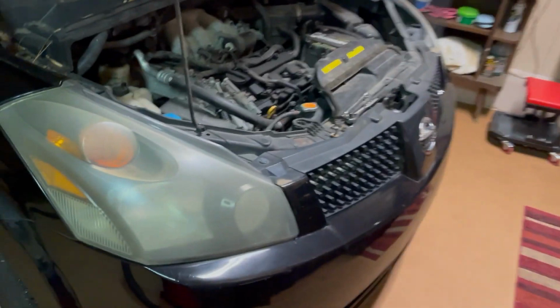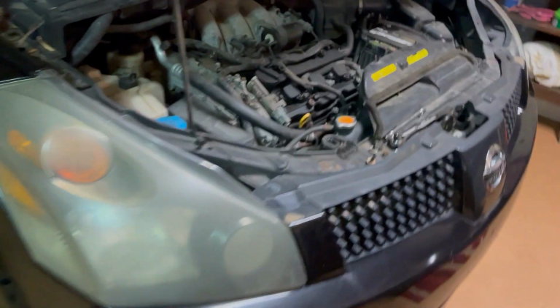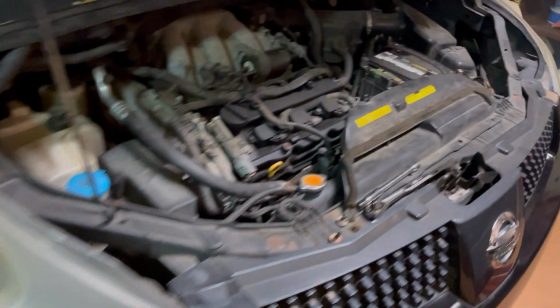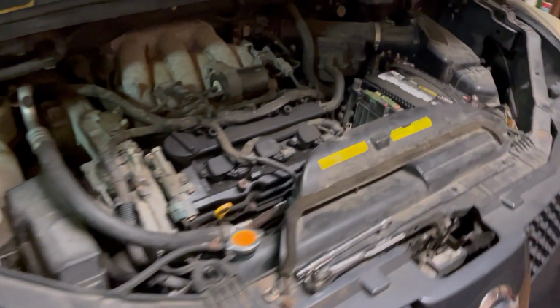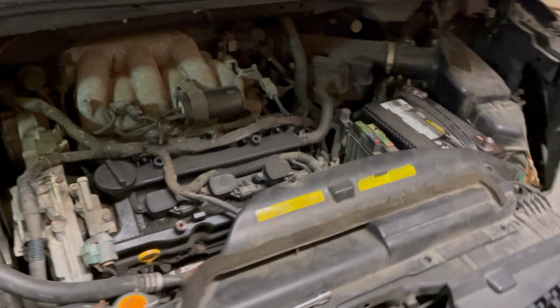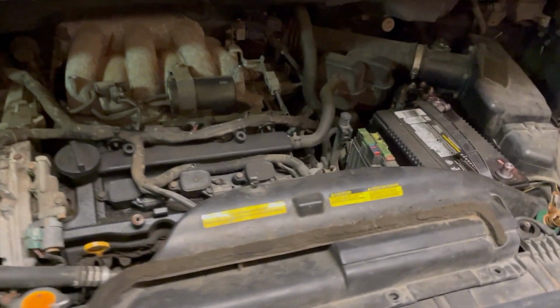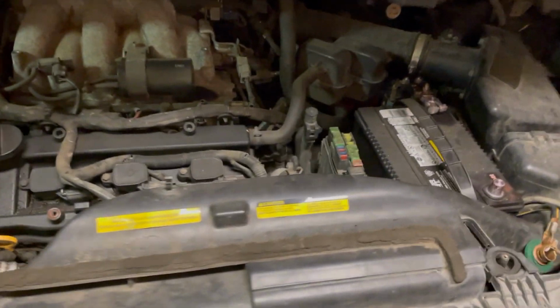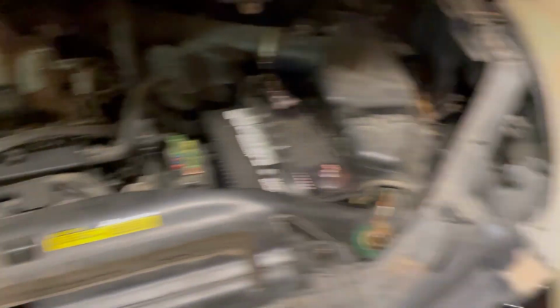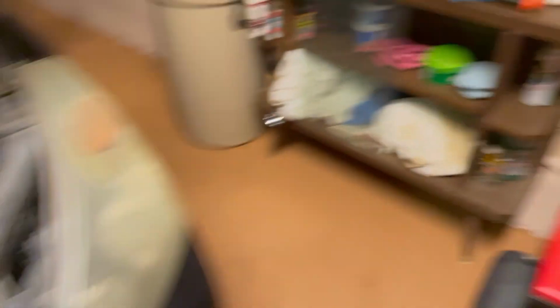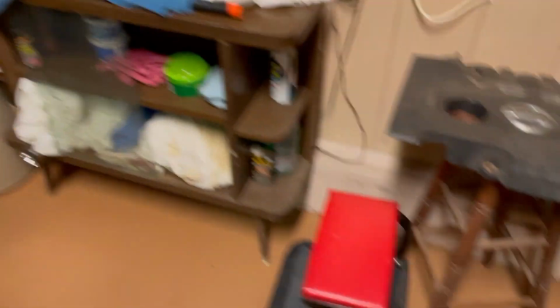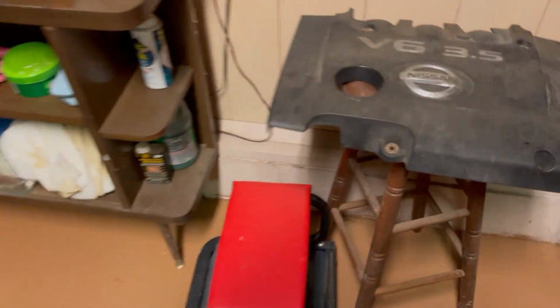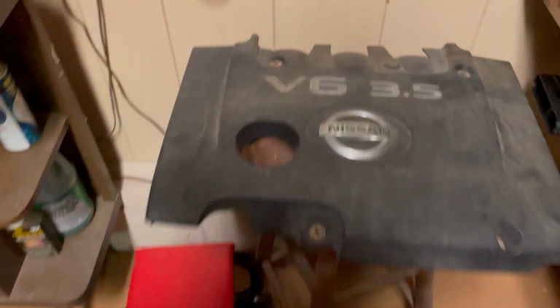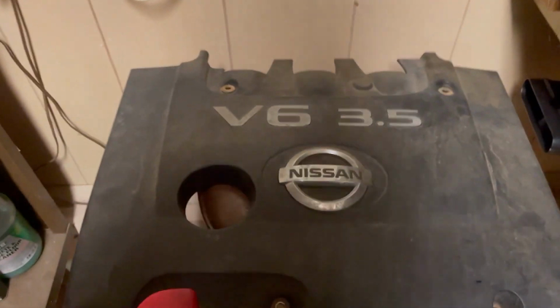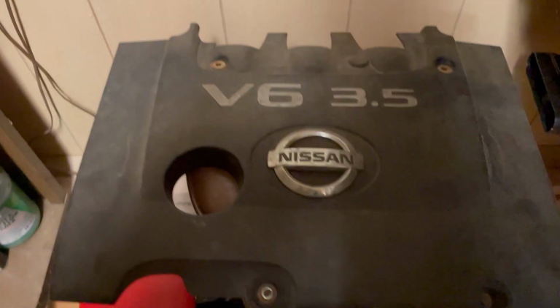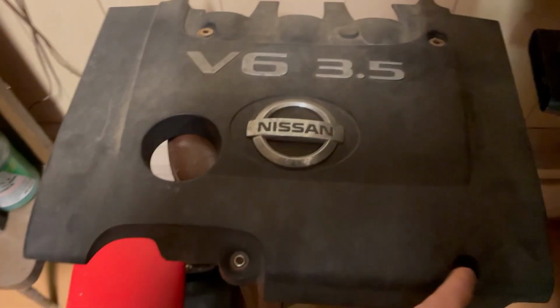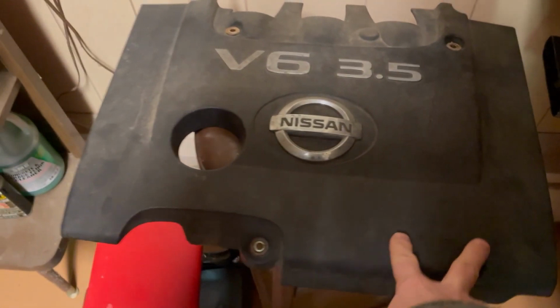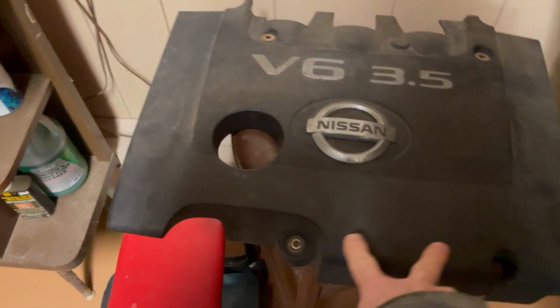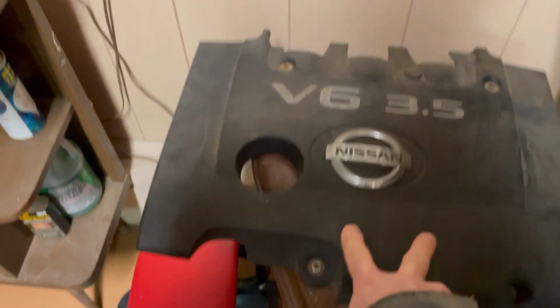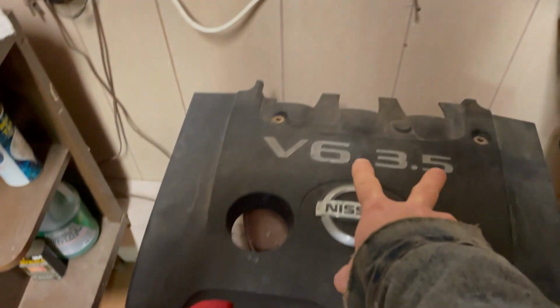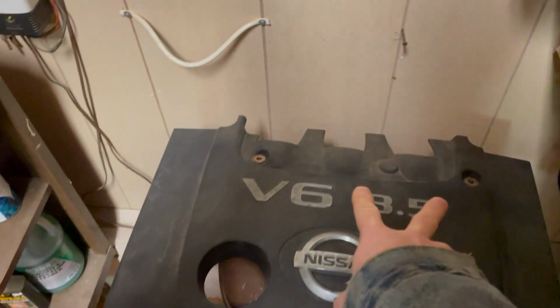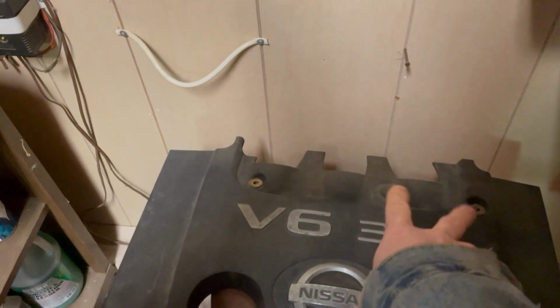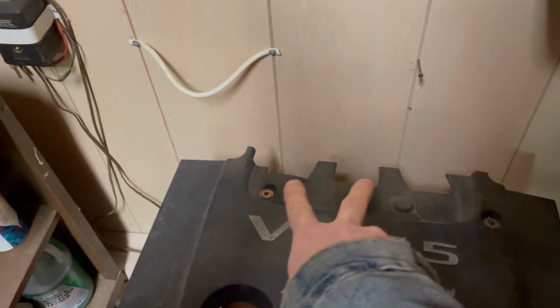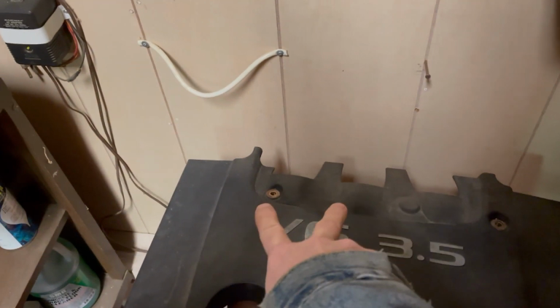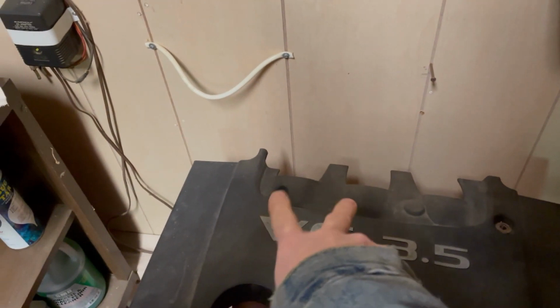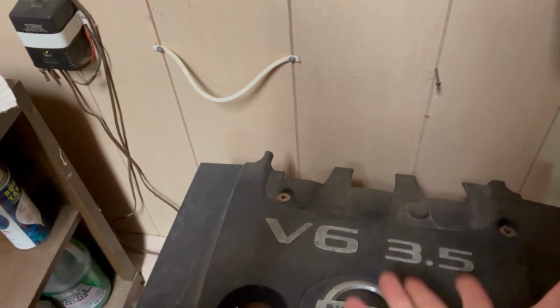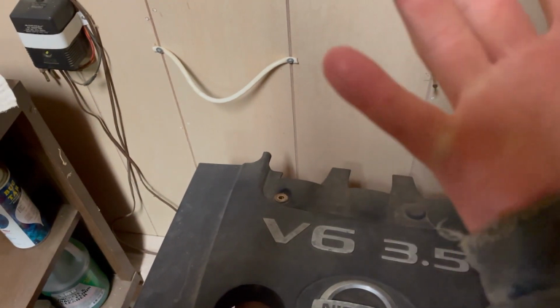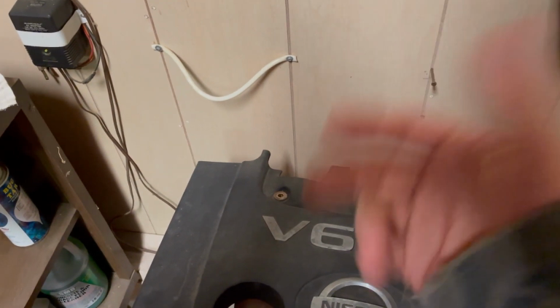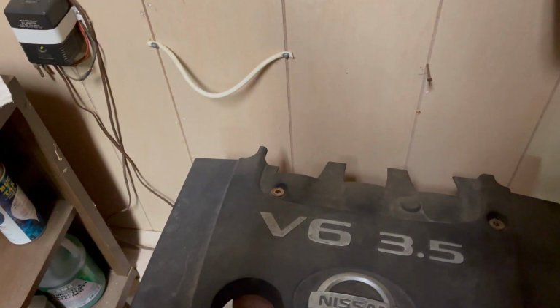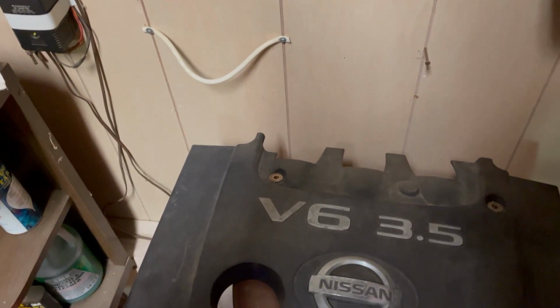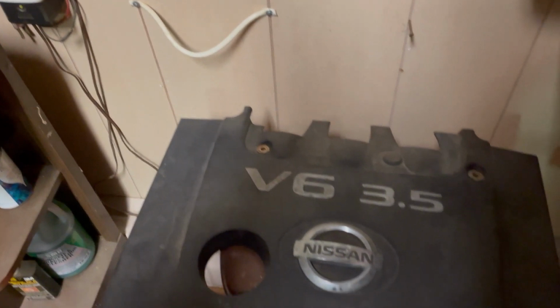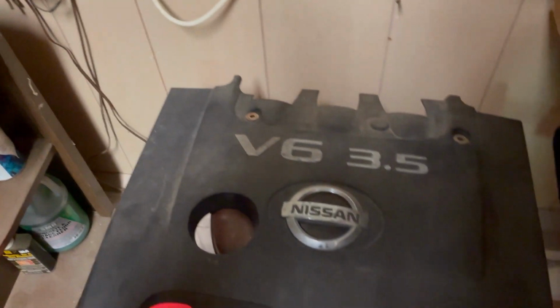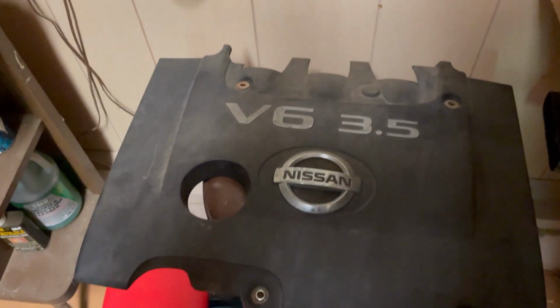Went ahead and removed the air cleaner. We've just got four bolts — two up front and two in the rear. Just lift that off. Those are 10 millimeter.